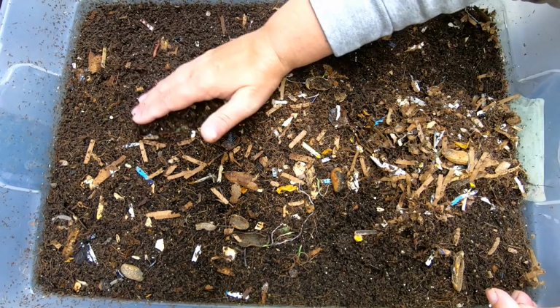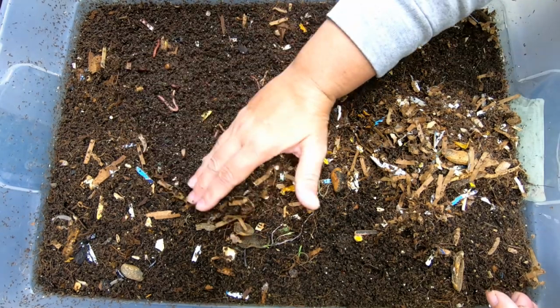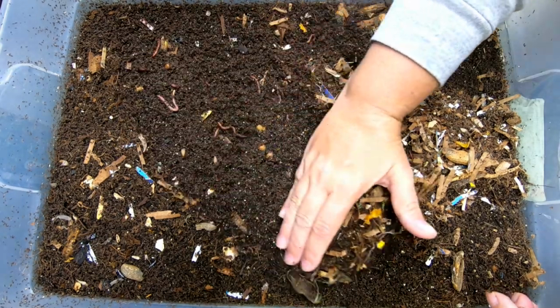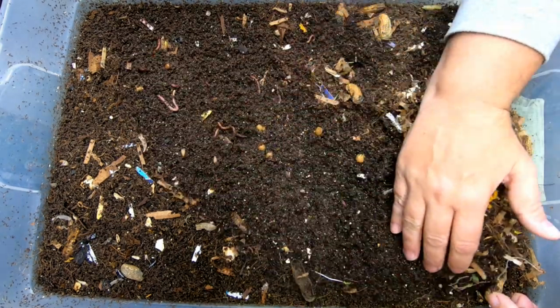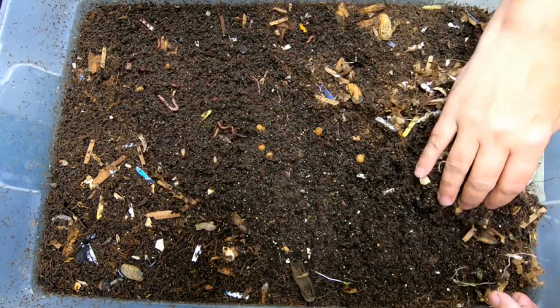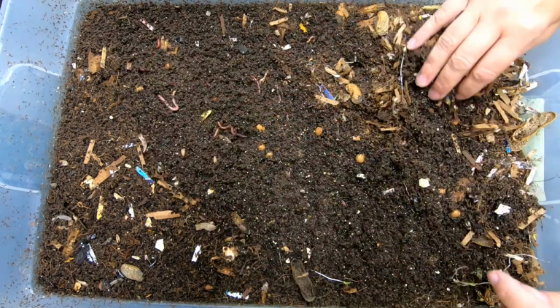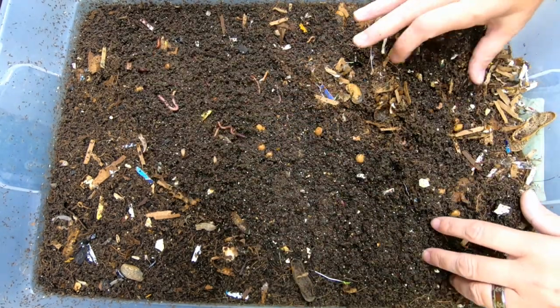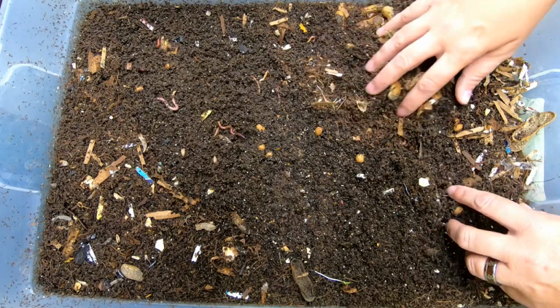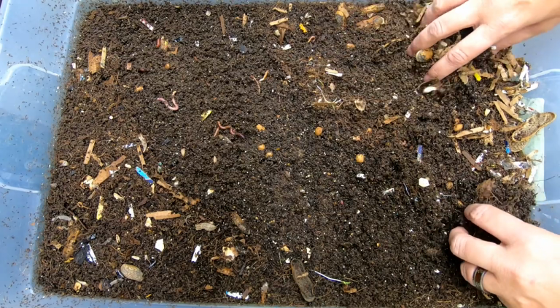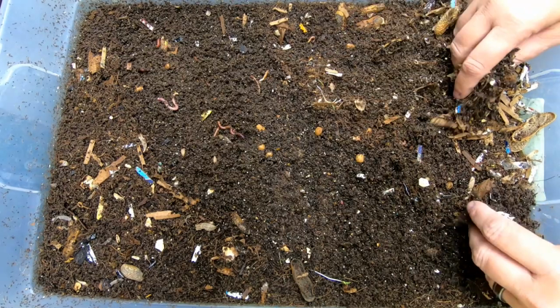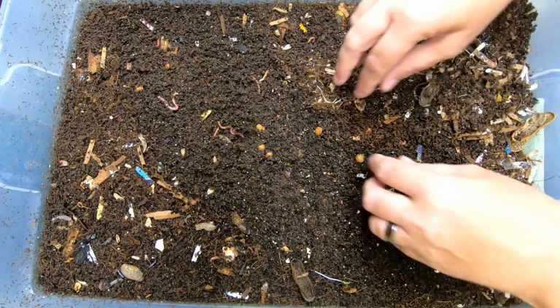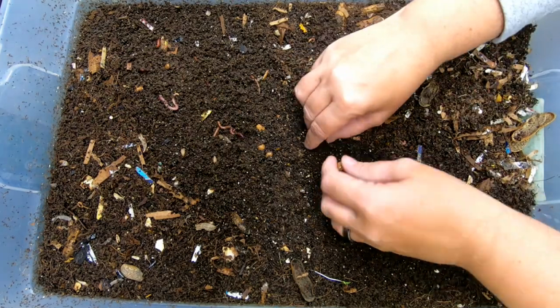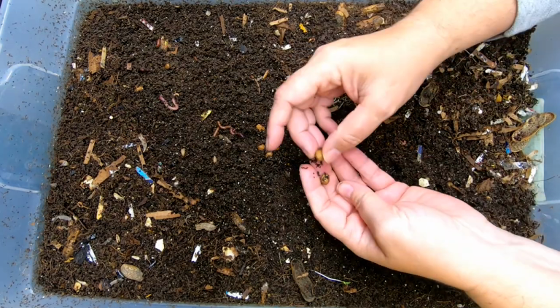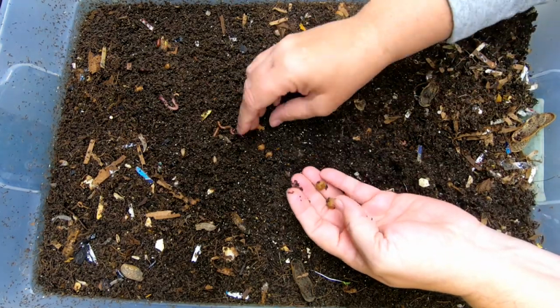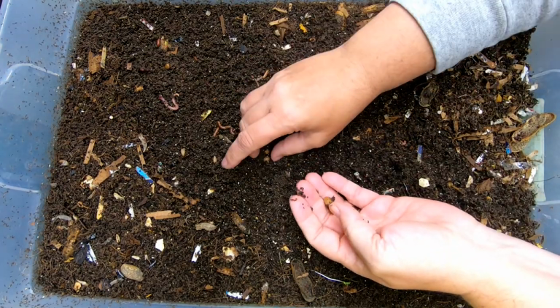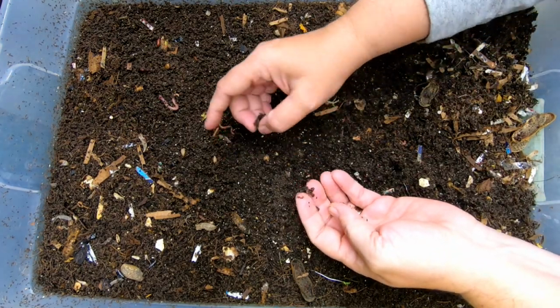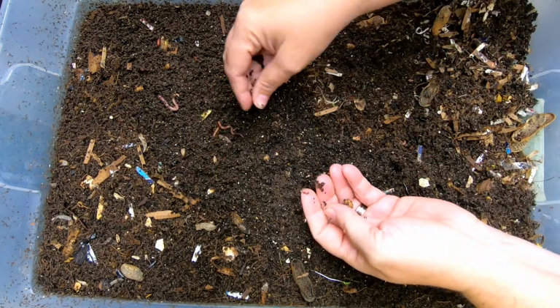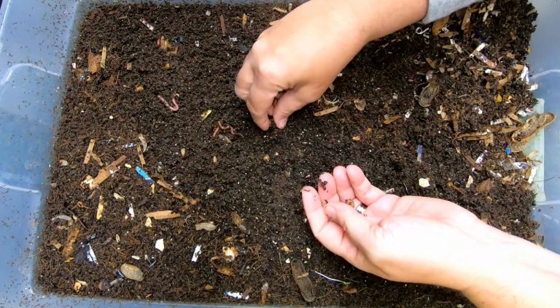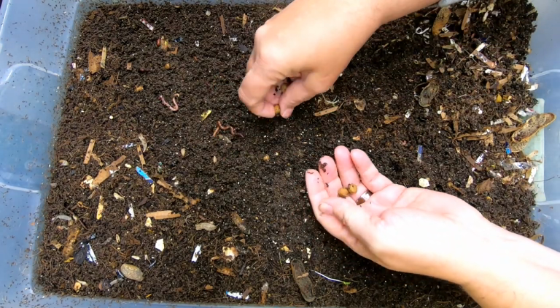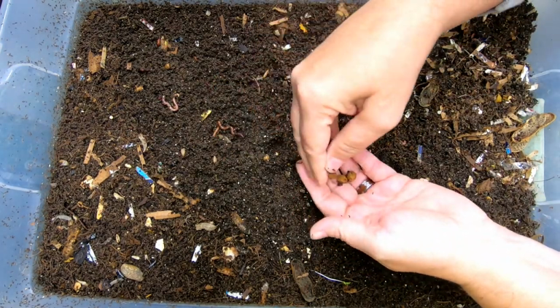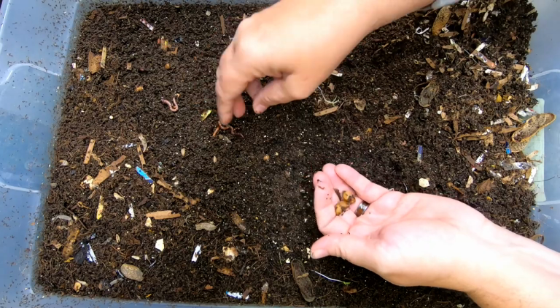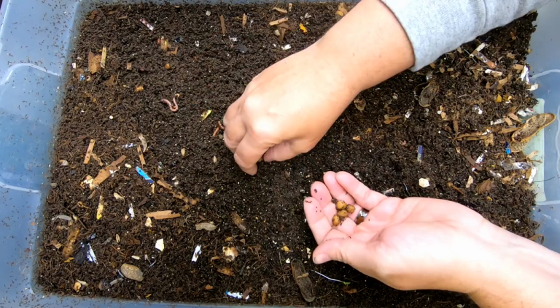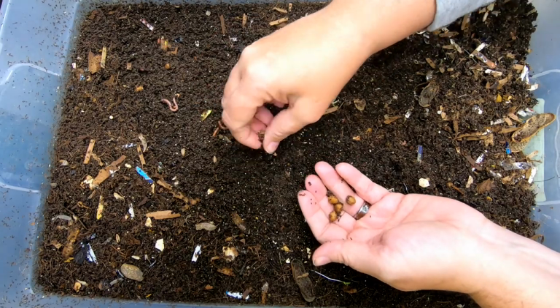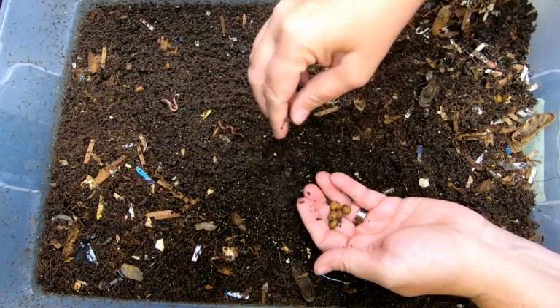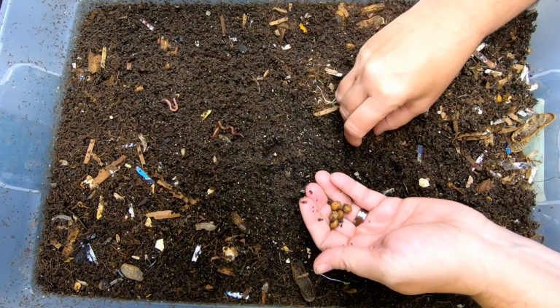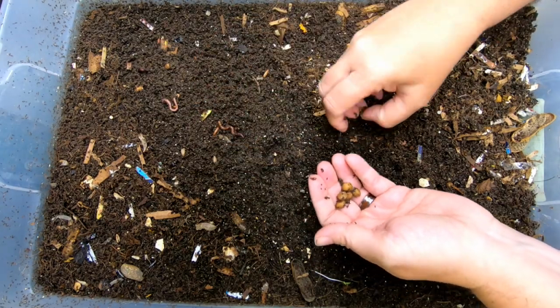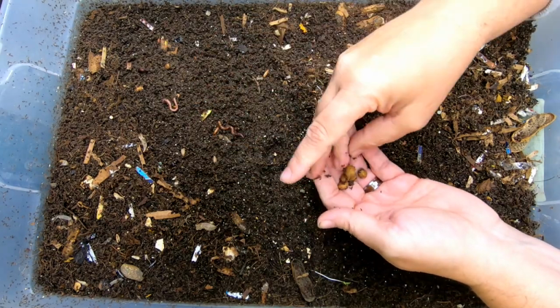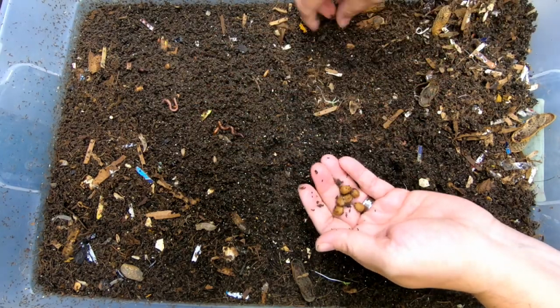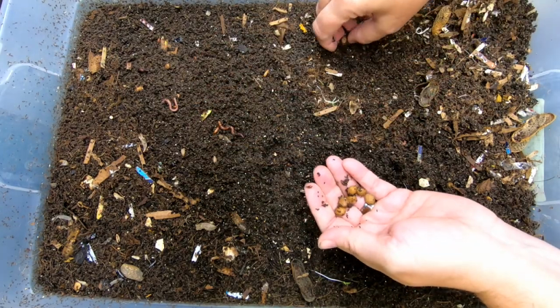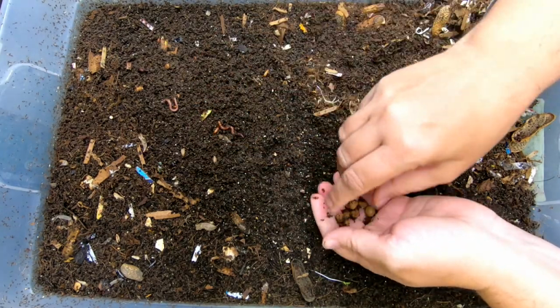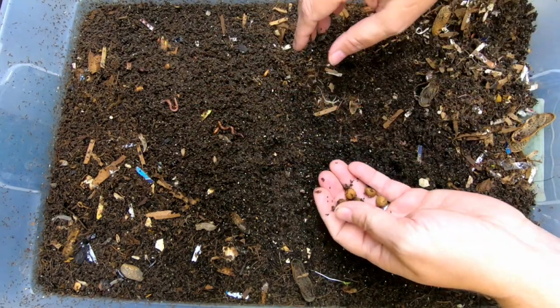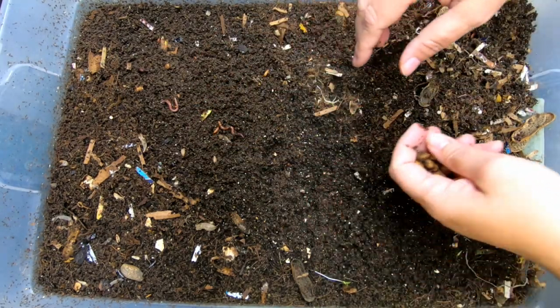Let's have a look at these guys. Got a lot of springtails in here again for some reason. Looks like I got quite a few cherry pits. I should probably pick these out and see if I can grow a cherry tree, because that's what I need — one more tree, right?